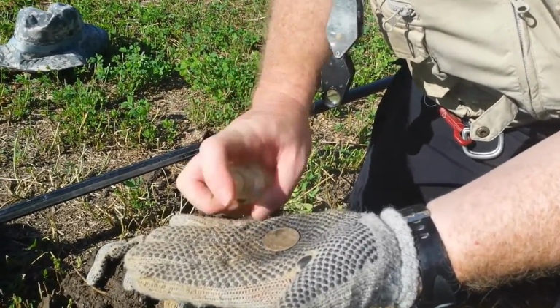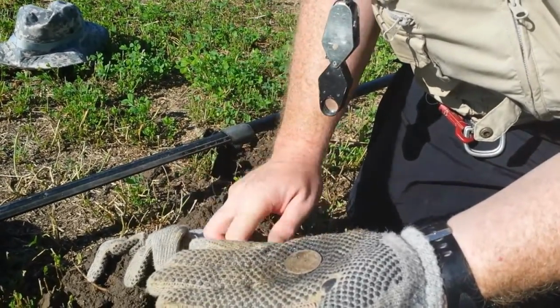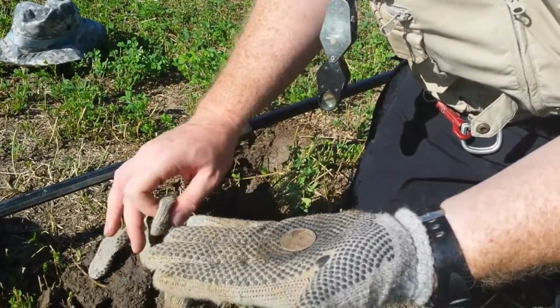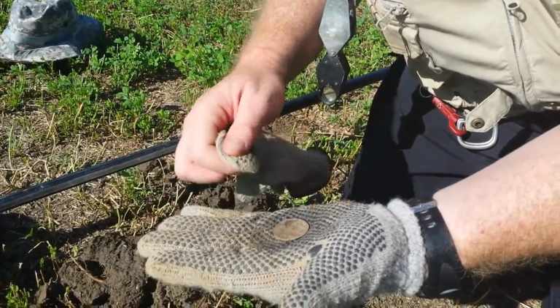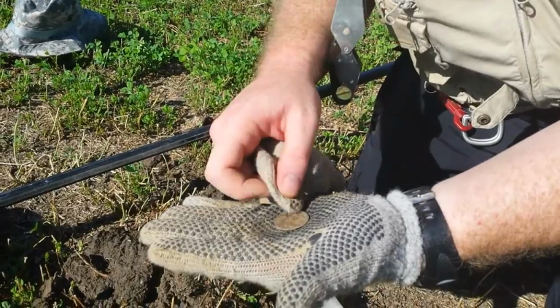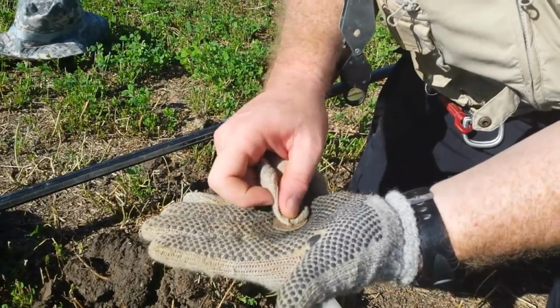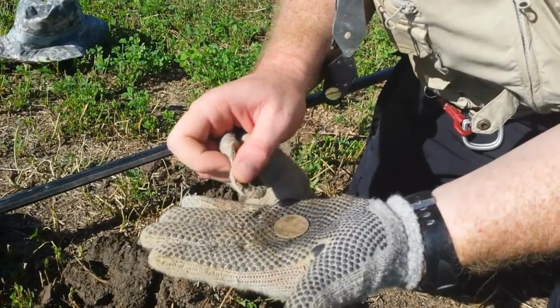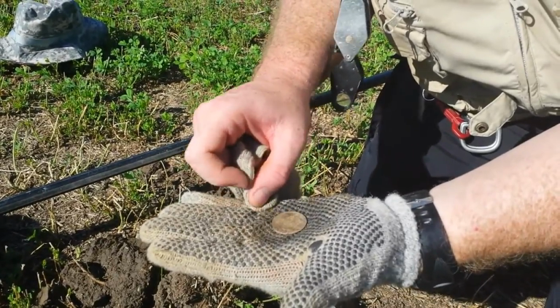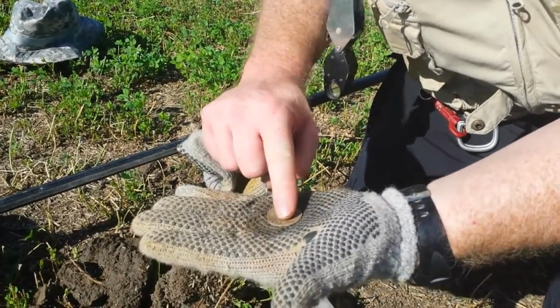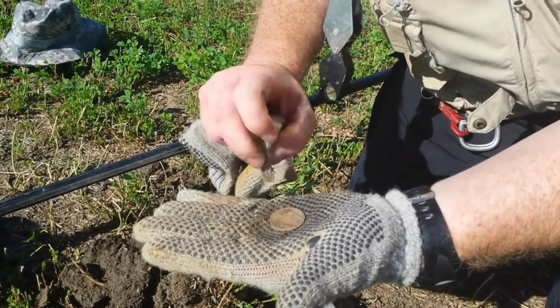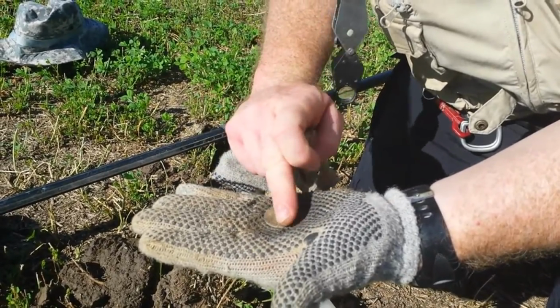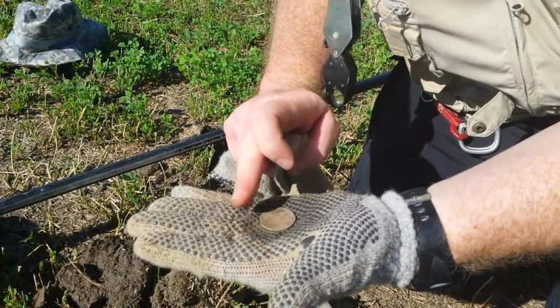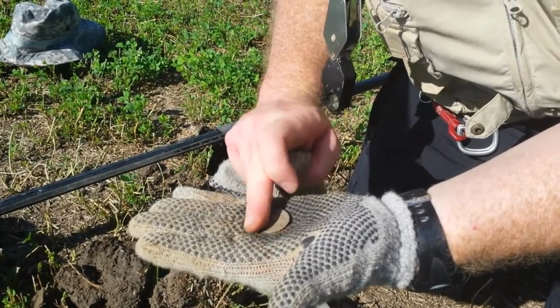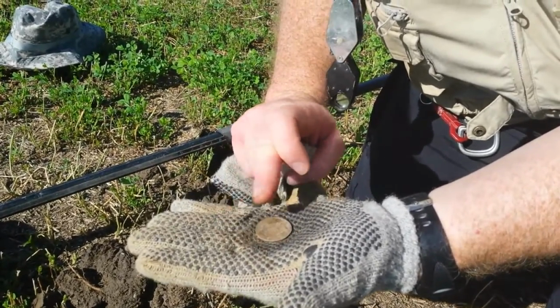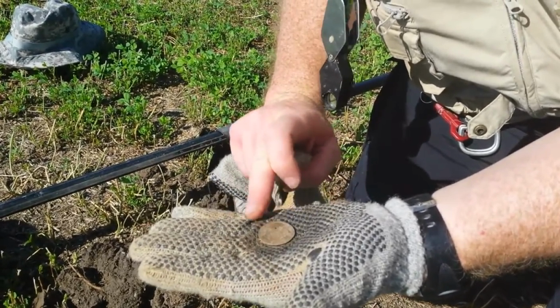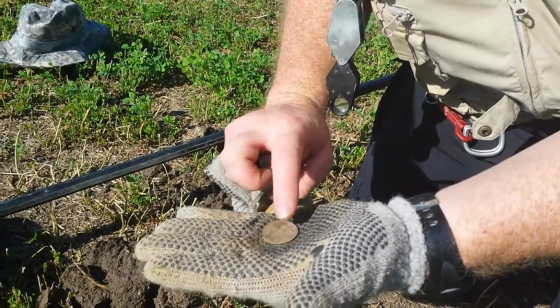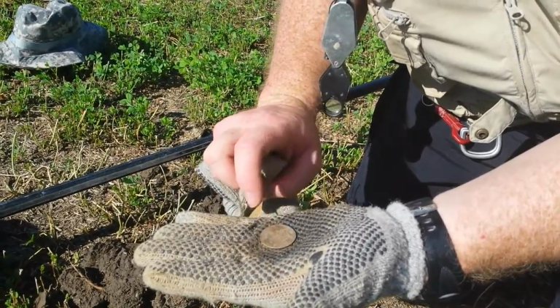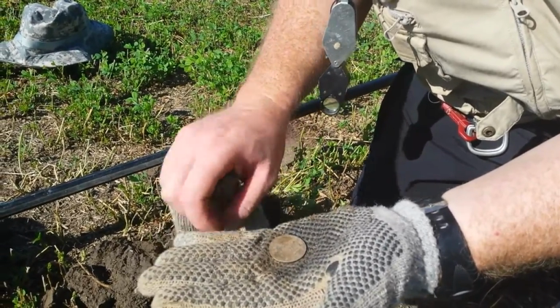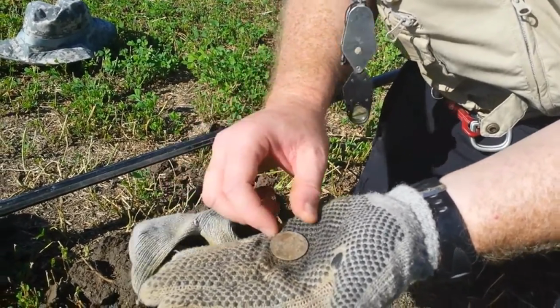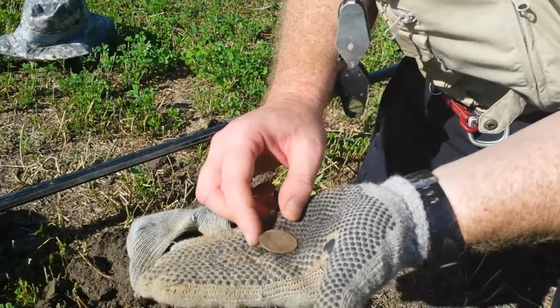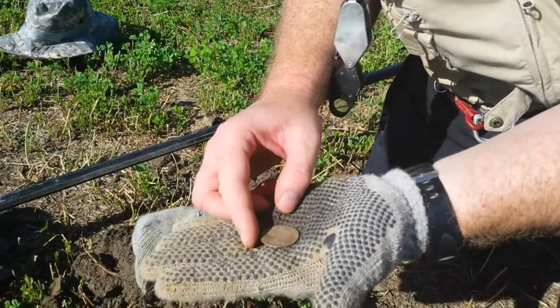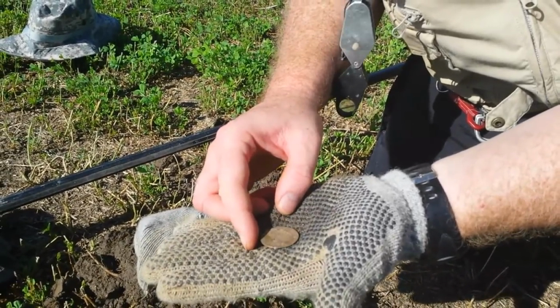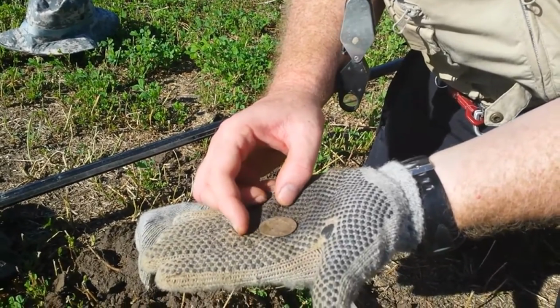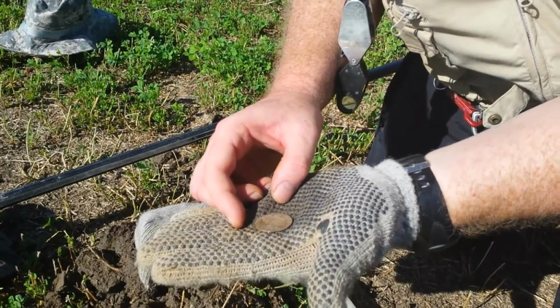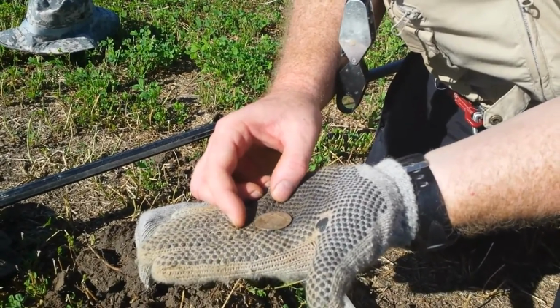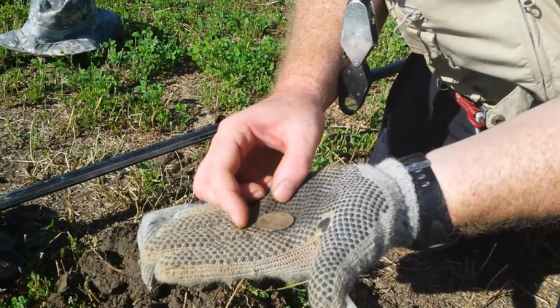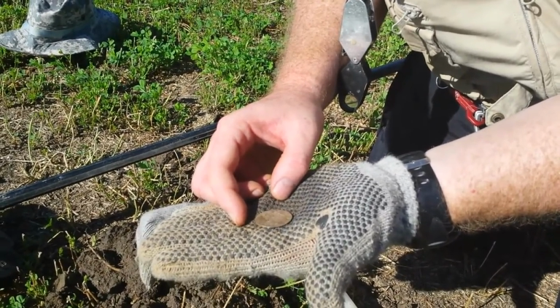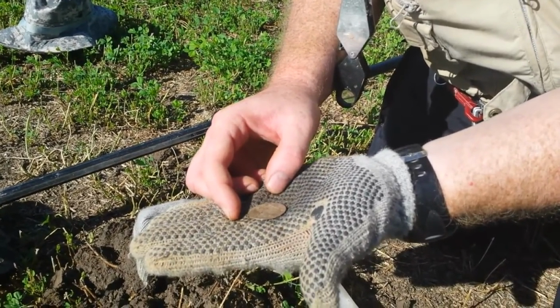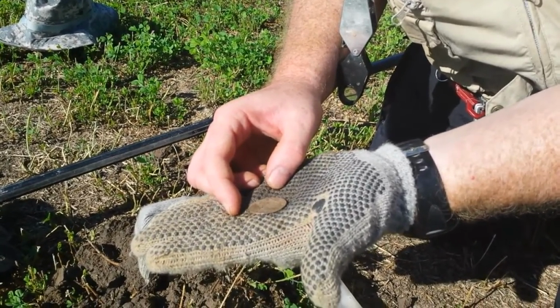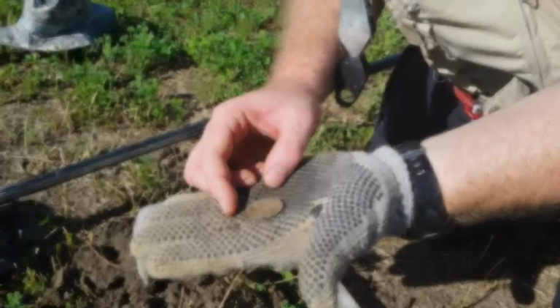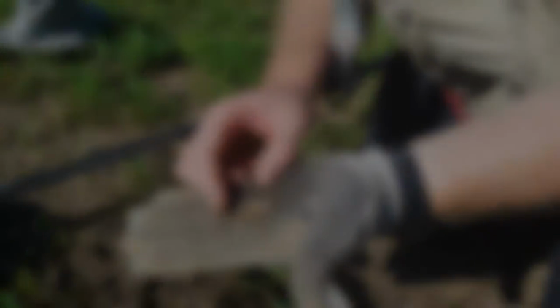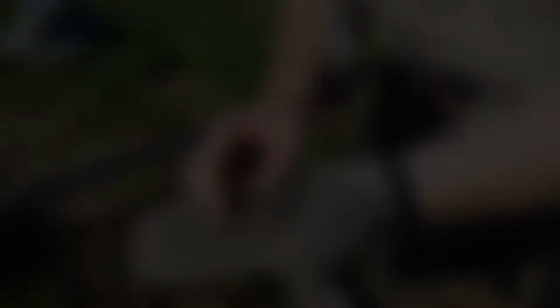4 Reales — could not believe it. I just saw this coming out. Oh man. Alright, we're gonna have to clean this one up.